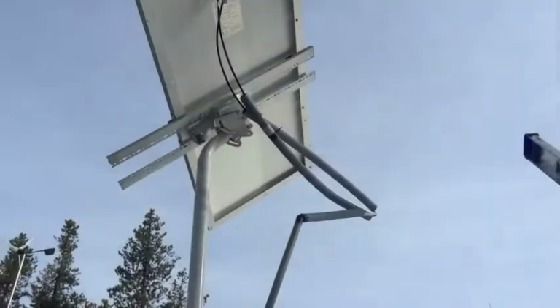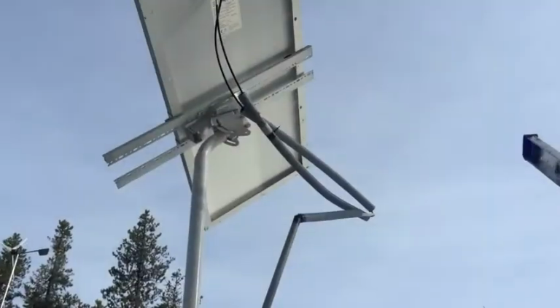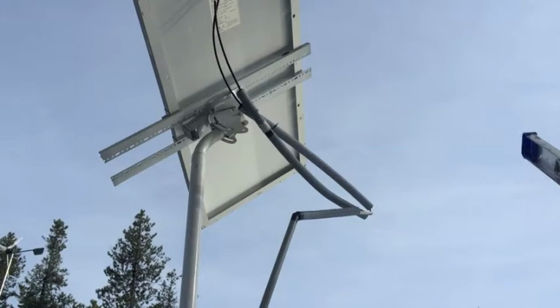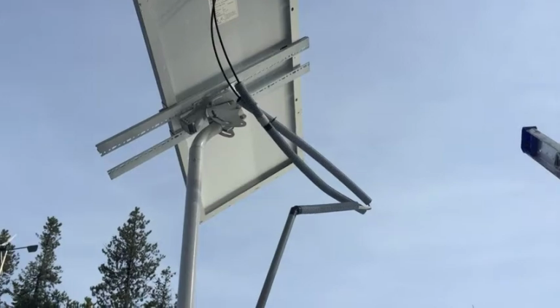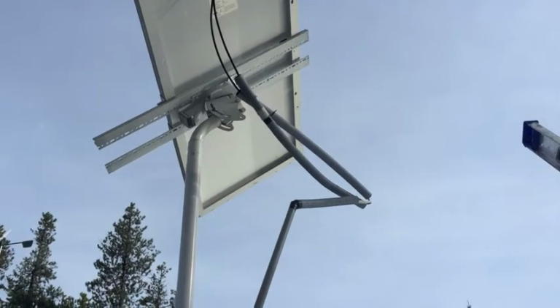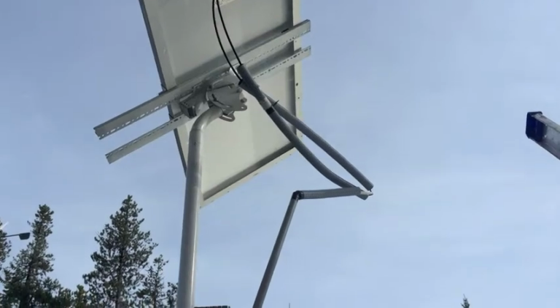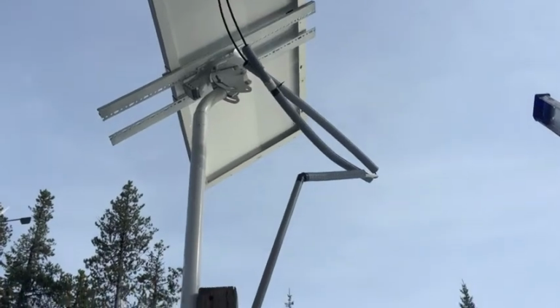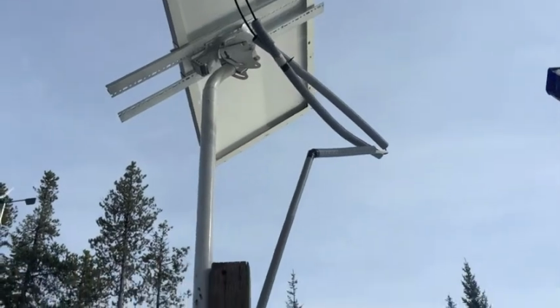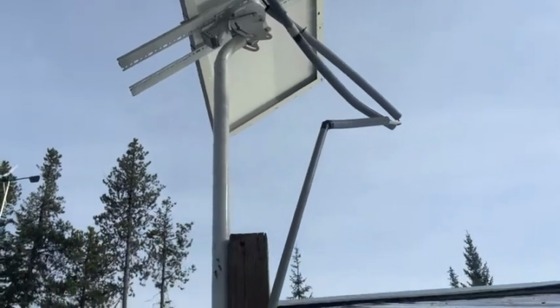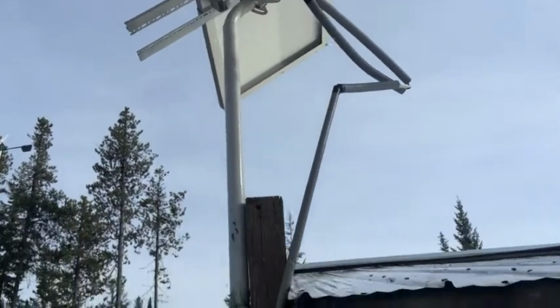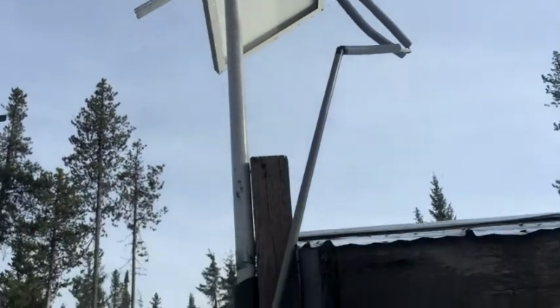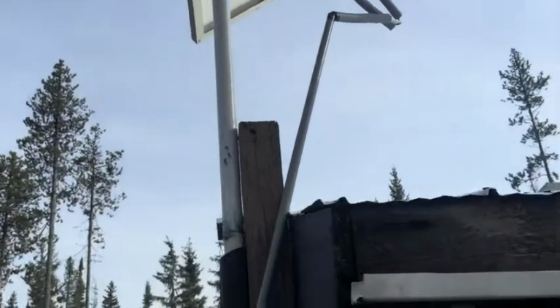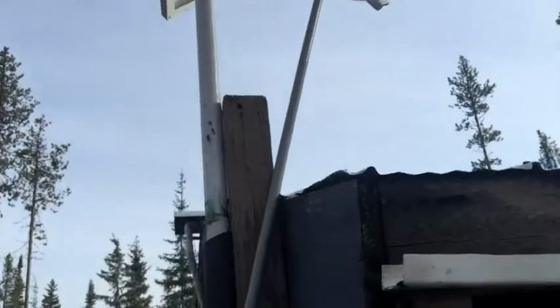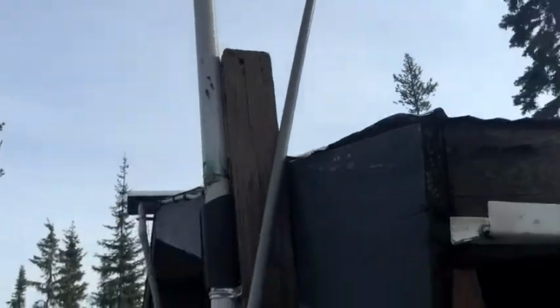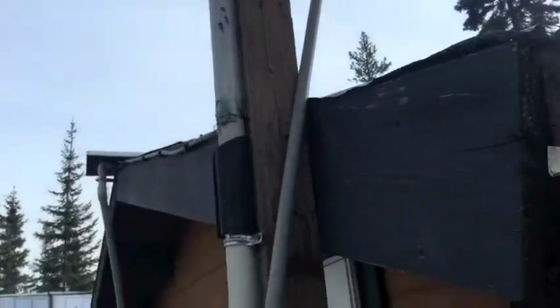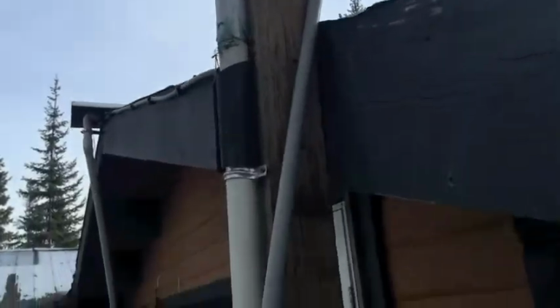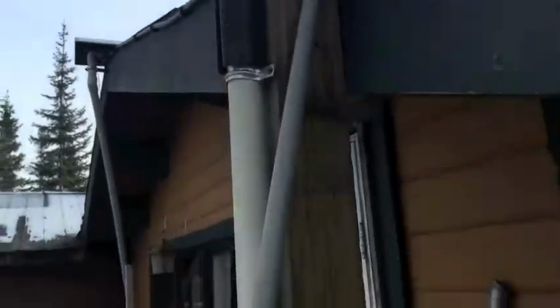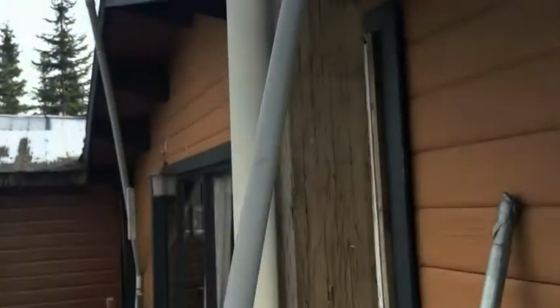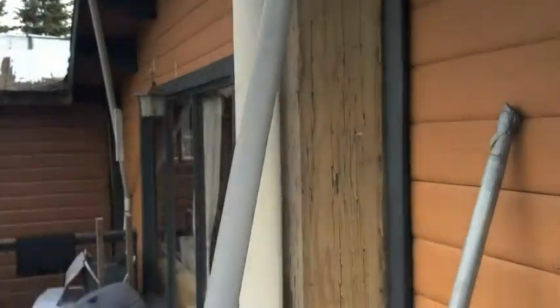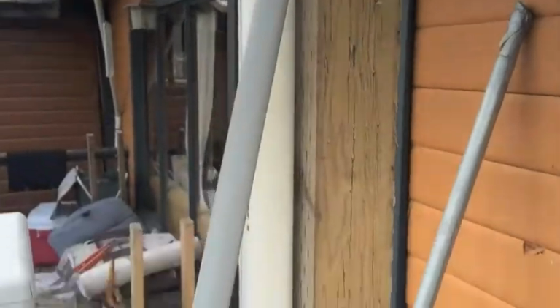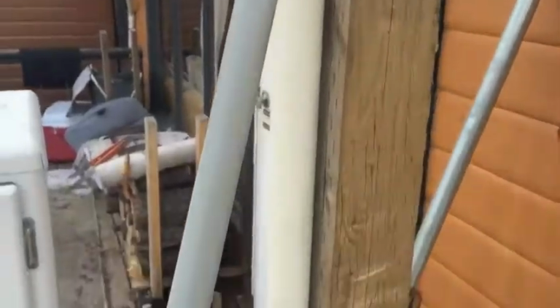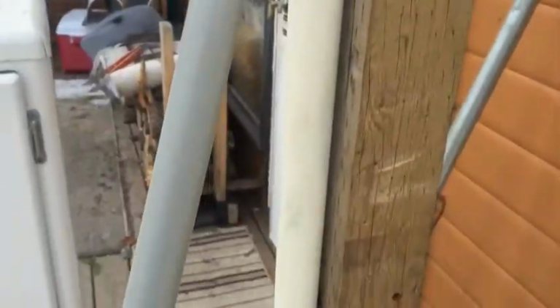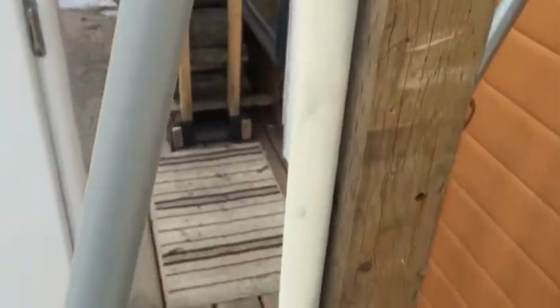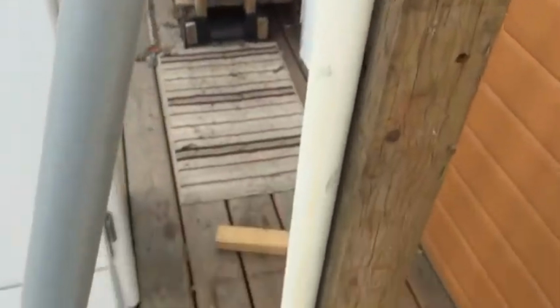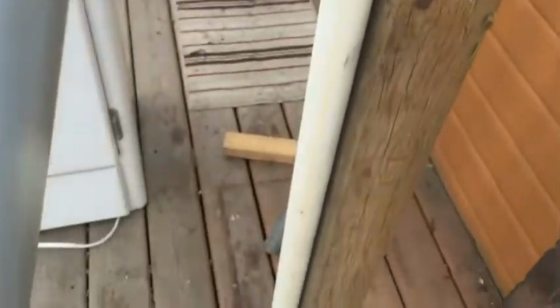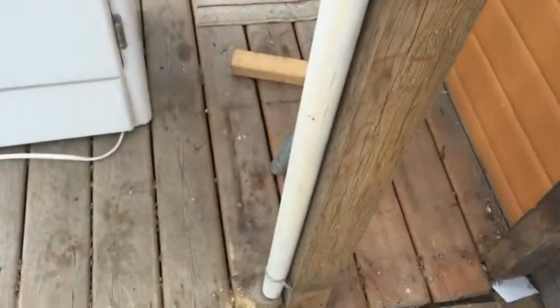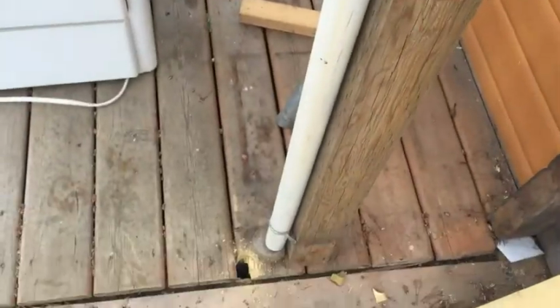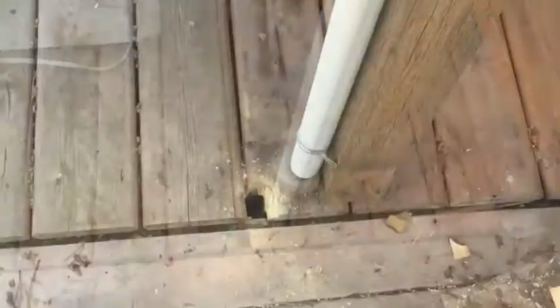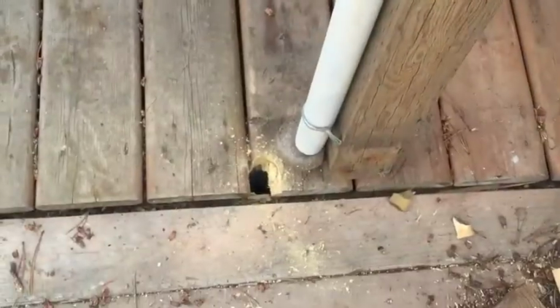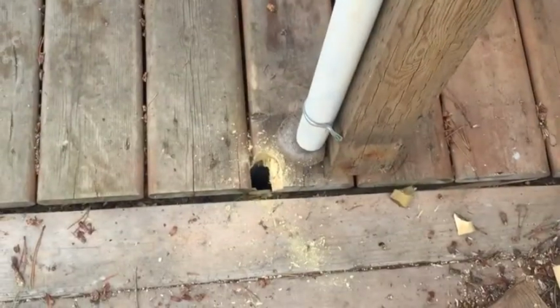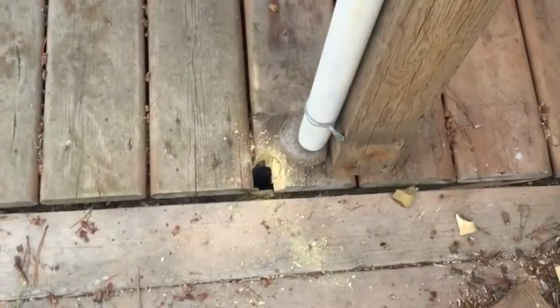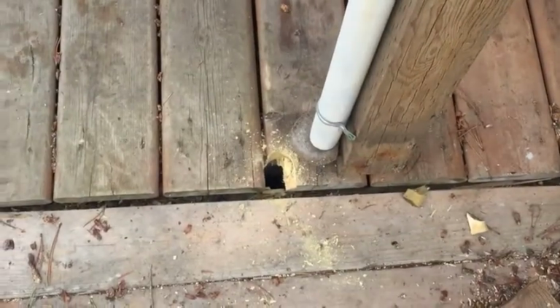The wires are just hooked up for now. I'm running some PVC conduit right down to the base here, going through that little hole.